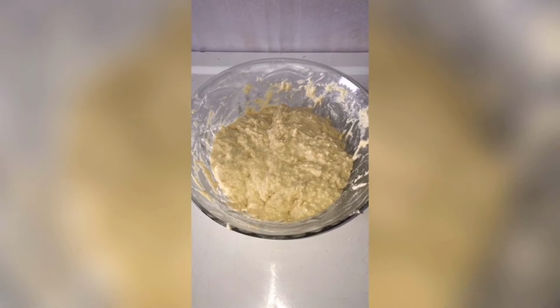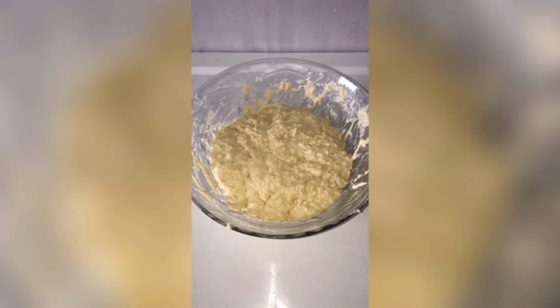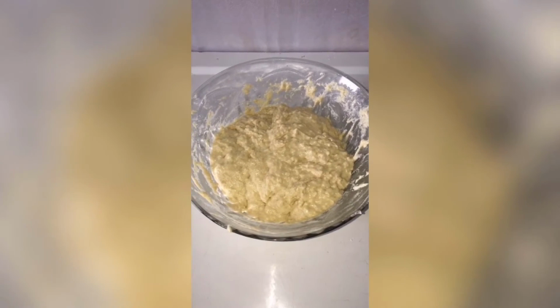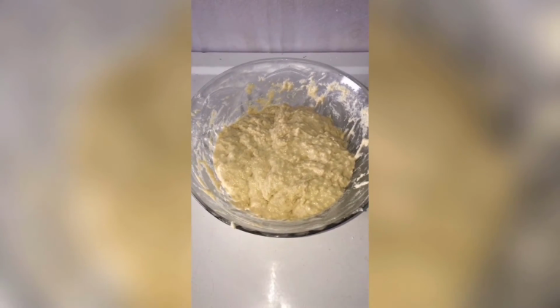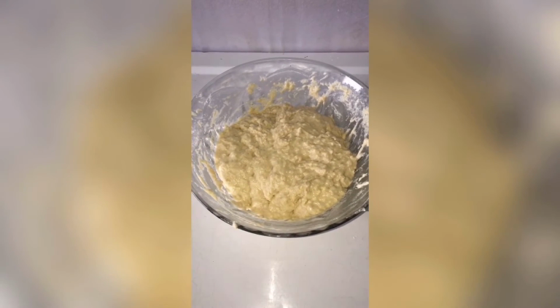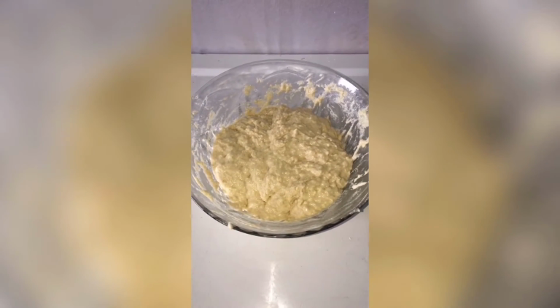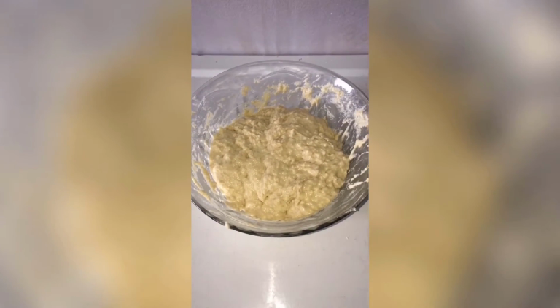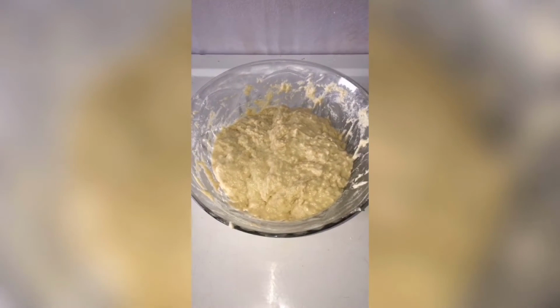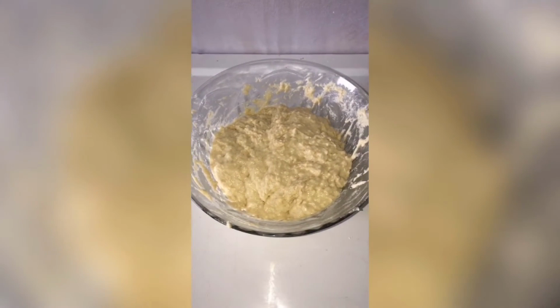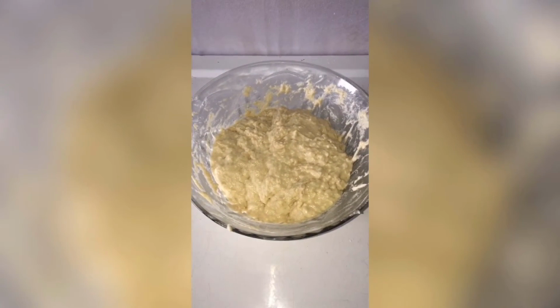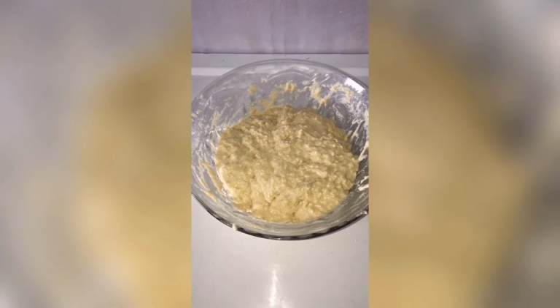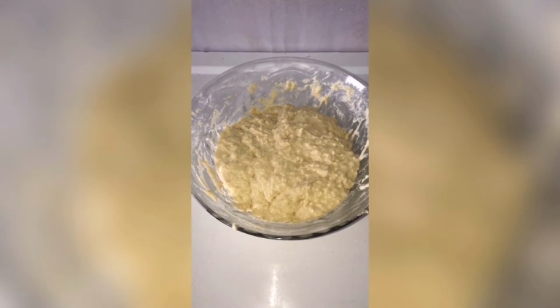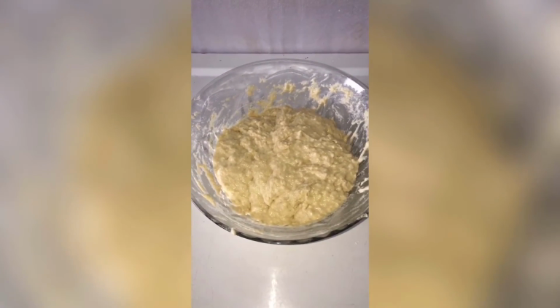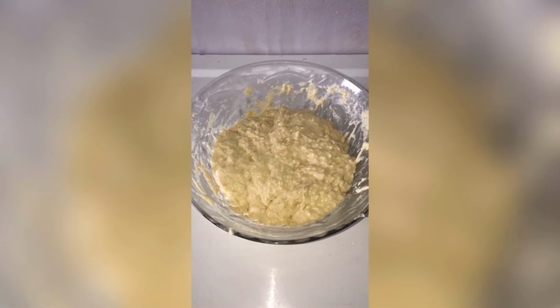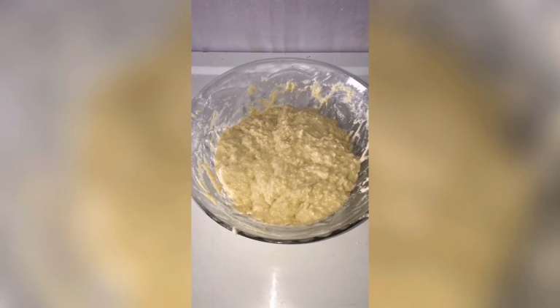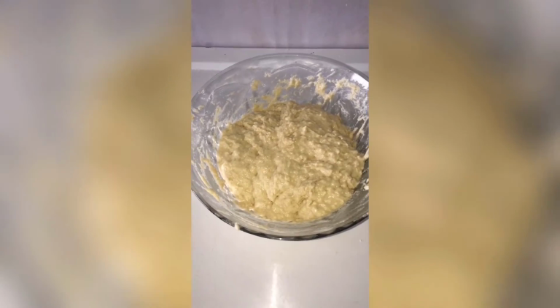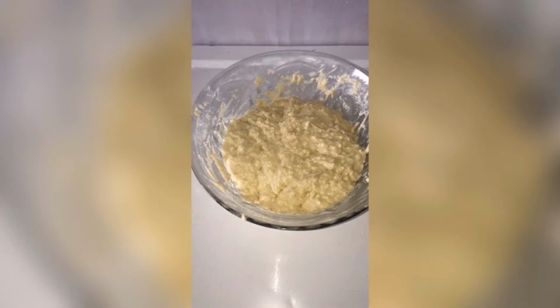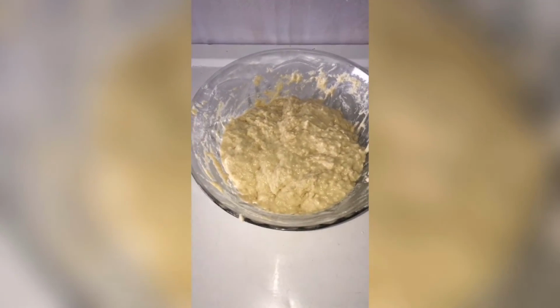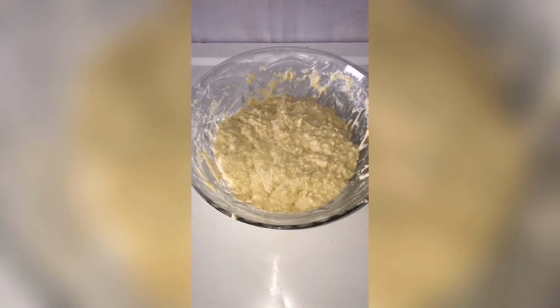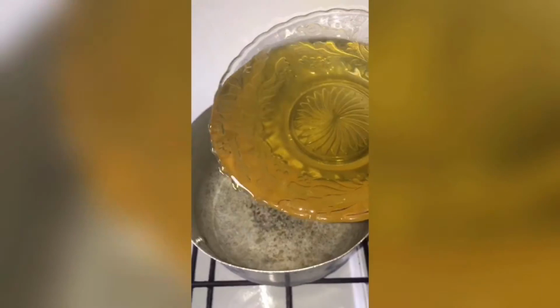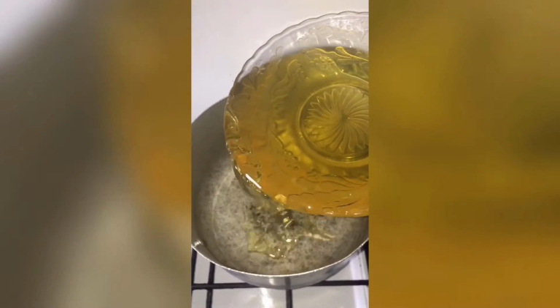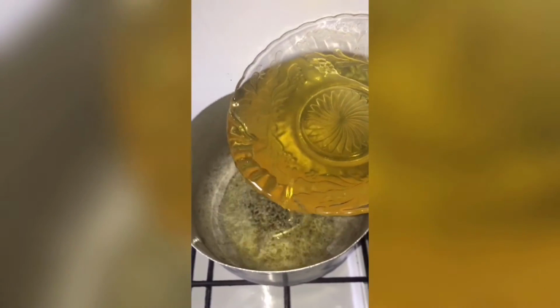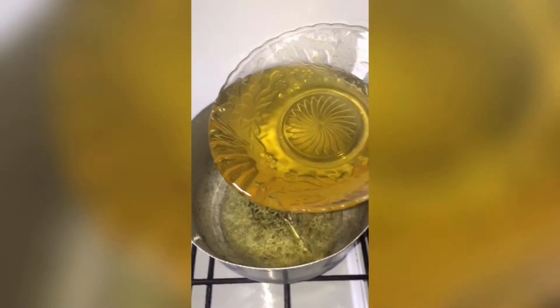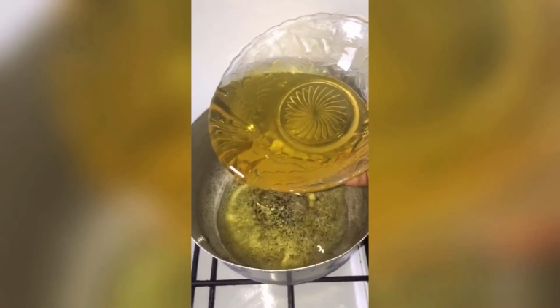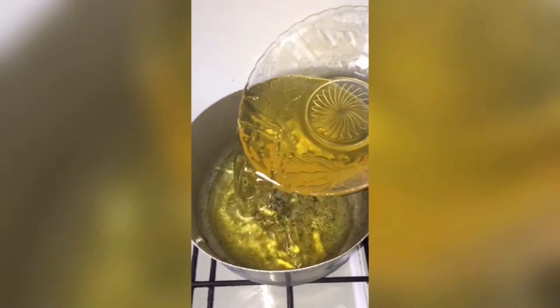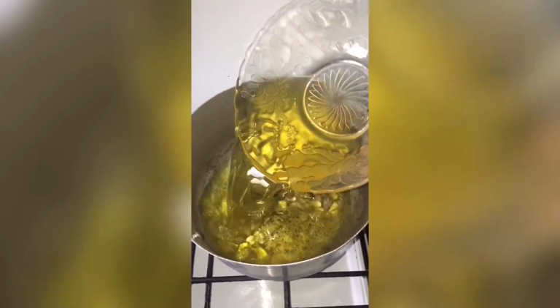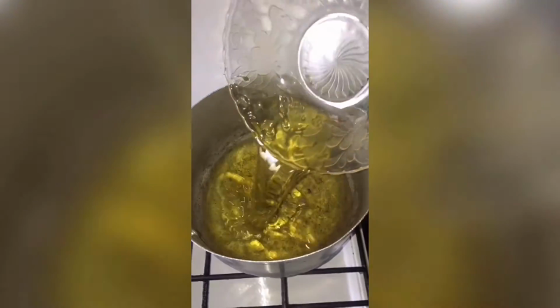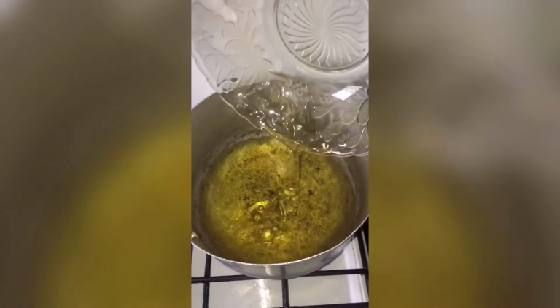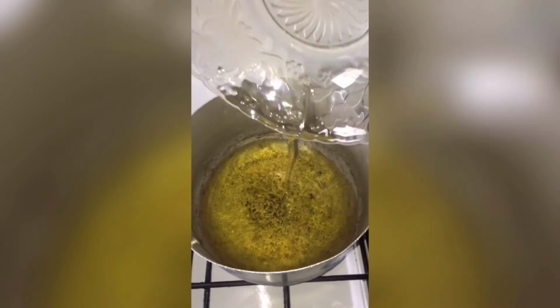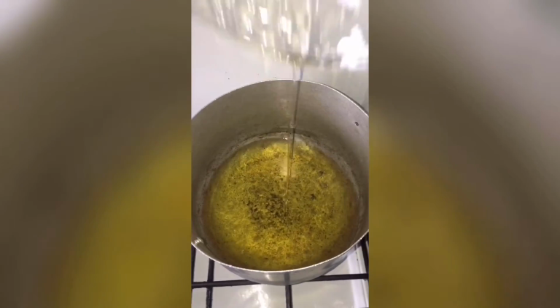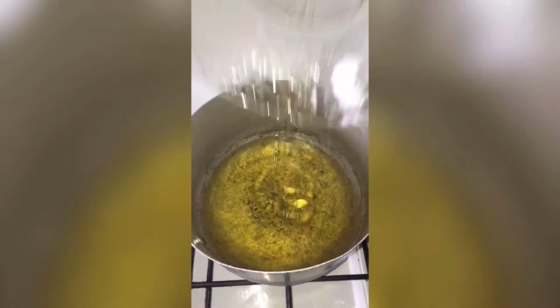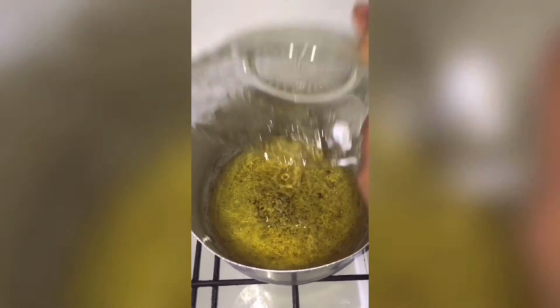Unlike puff puff, you don't have to cover this and wait for it to rise, because this is buns — we start frying immediately. So let's start frying. I'm using groundnut oil and we are going to be using the deep frying method.